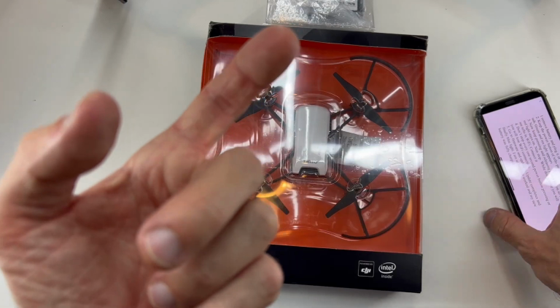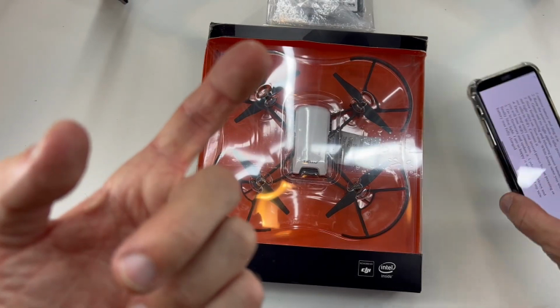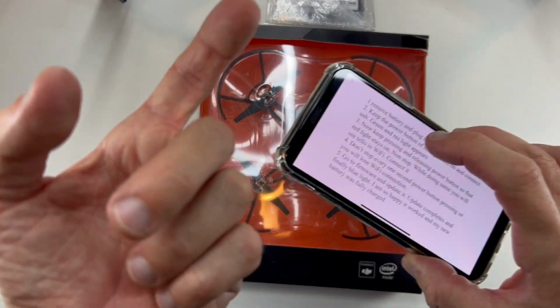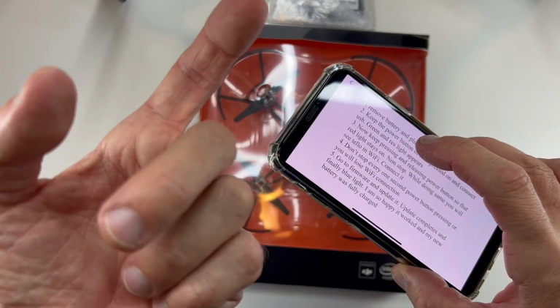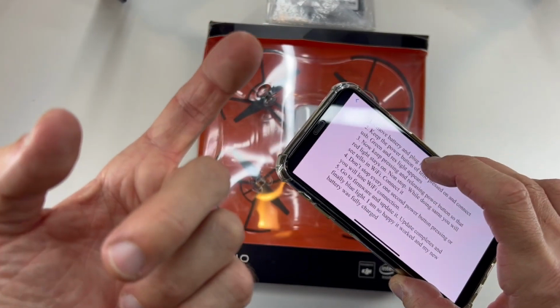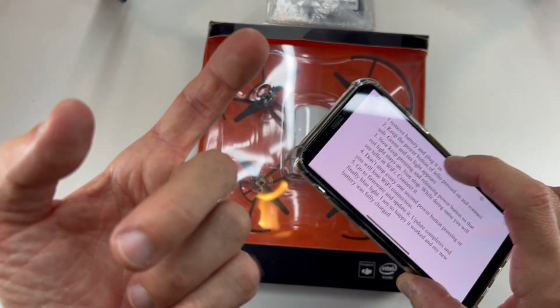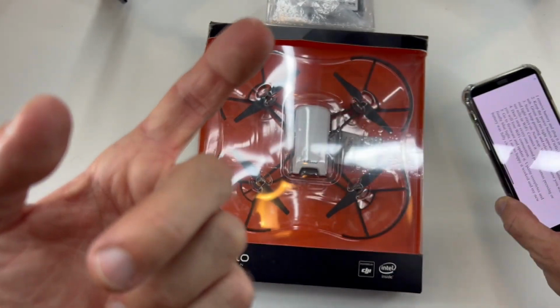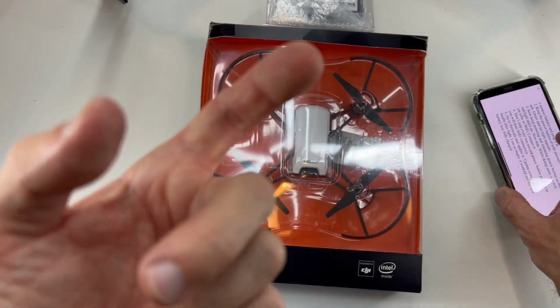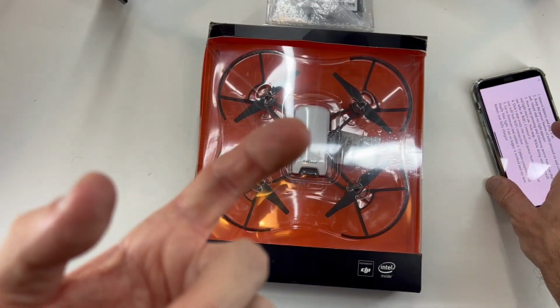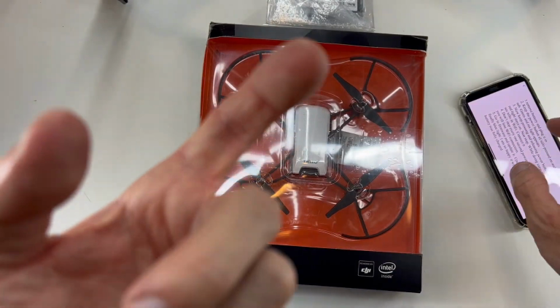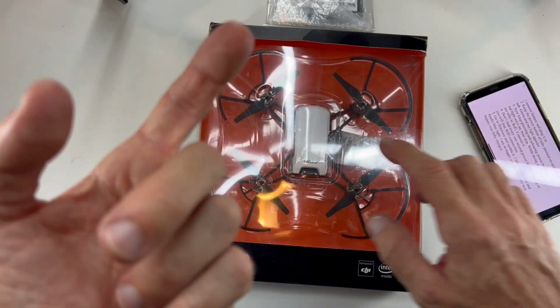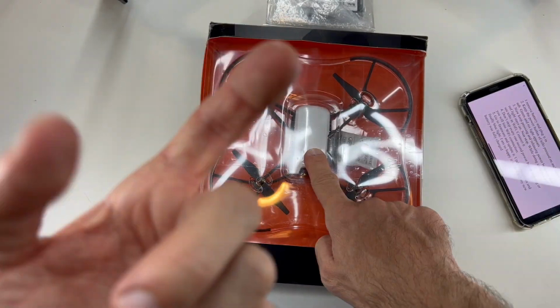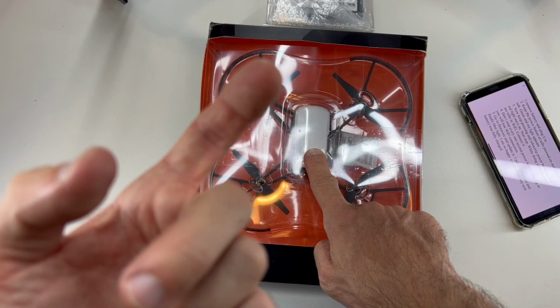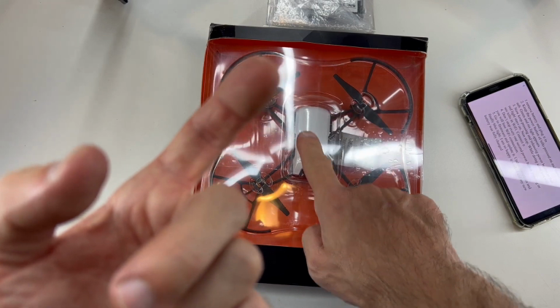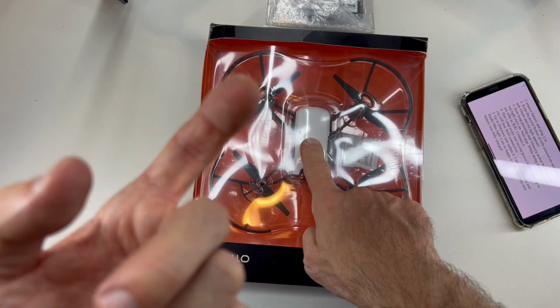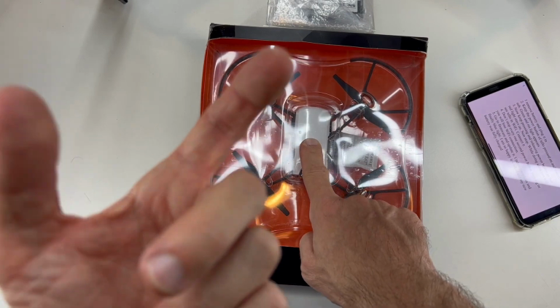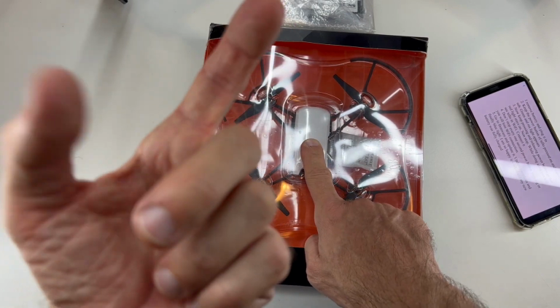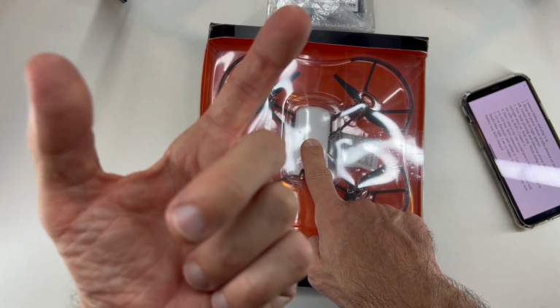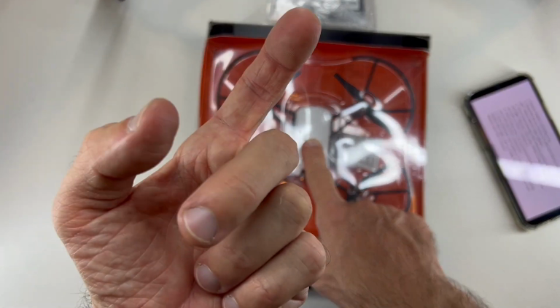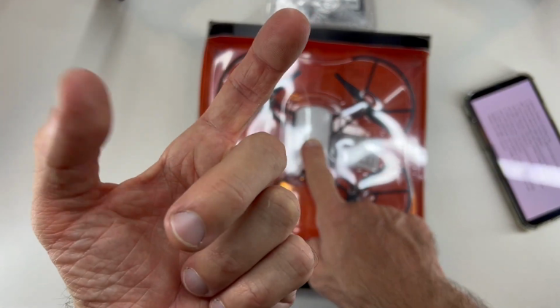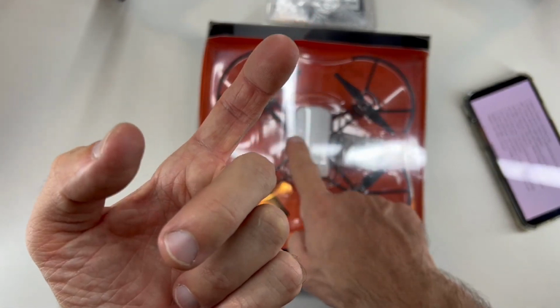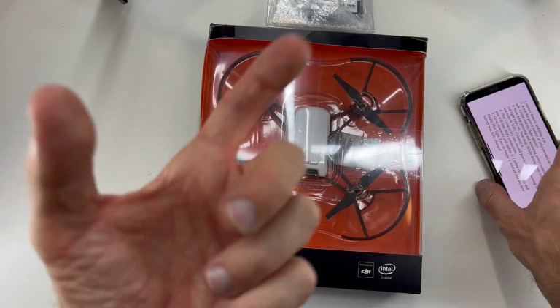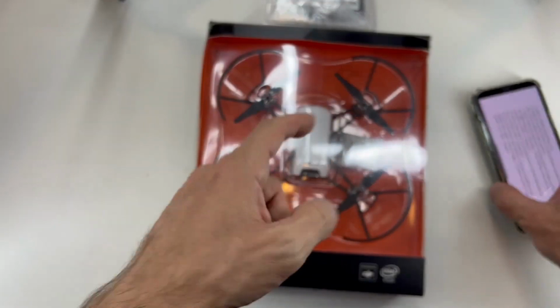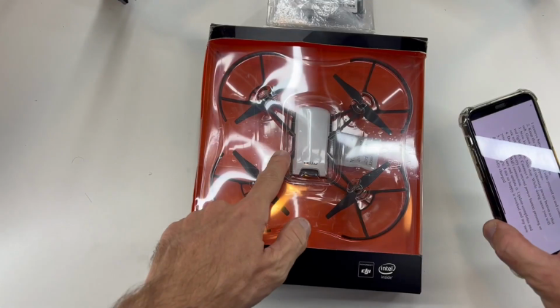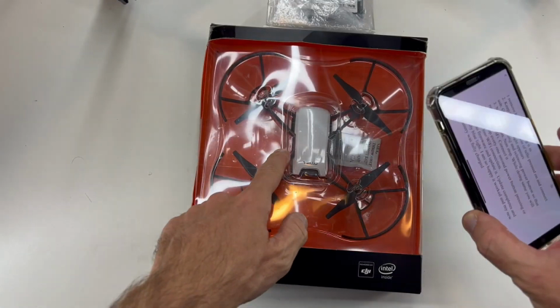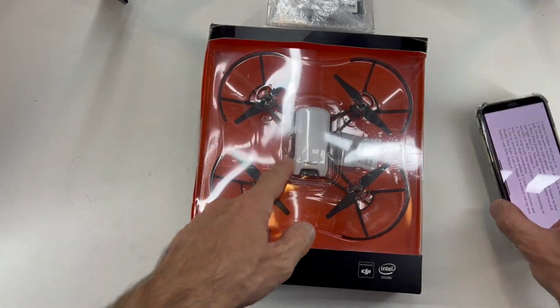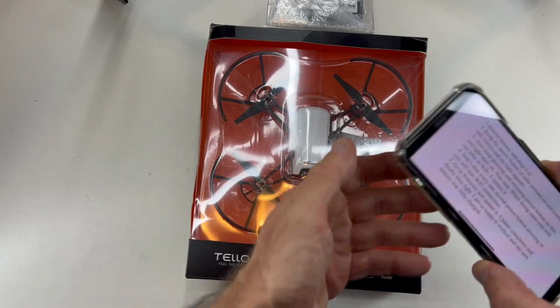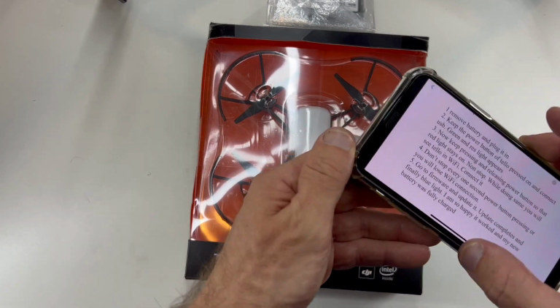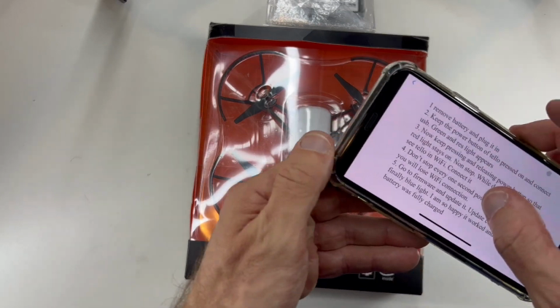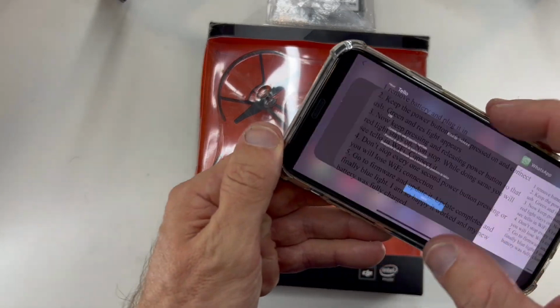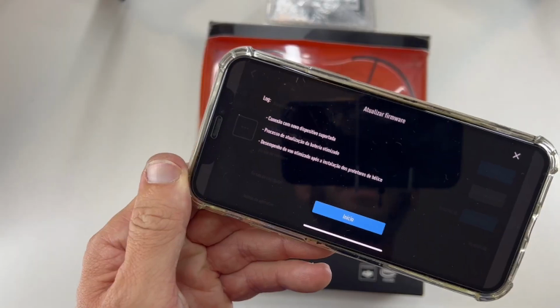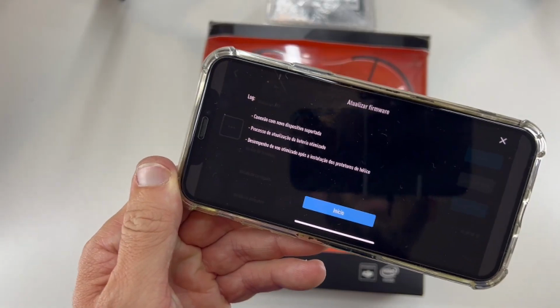Then go on your phone, search for the Tello Wi-Fi, and connect to it. When connected, remember to keep pressing the power button on the Tello and go to your Tello app.